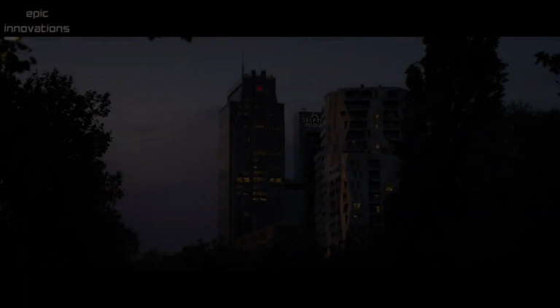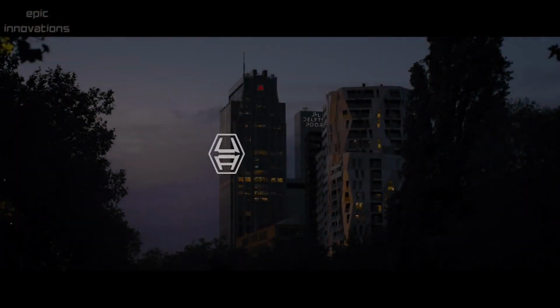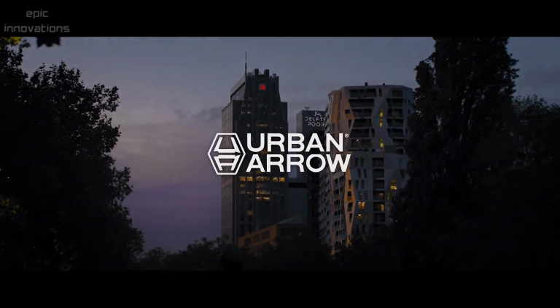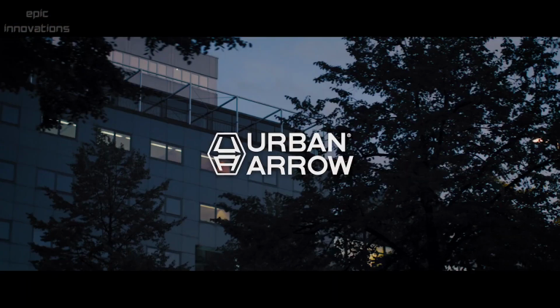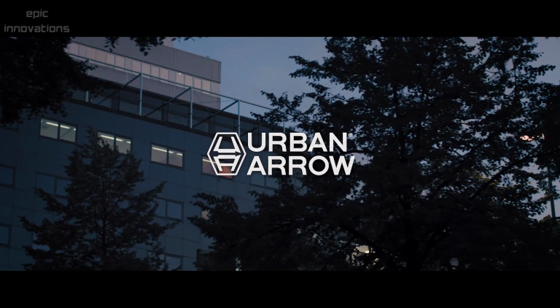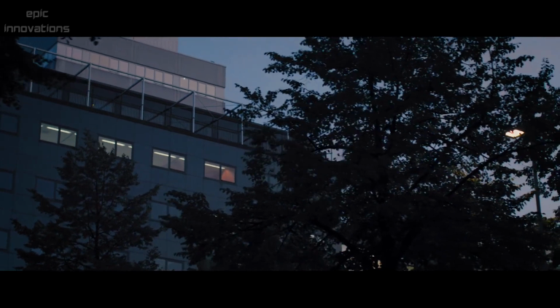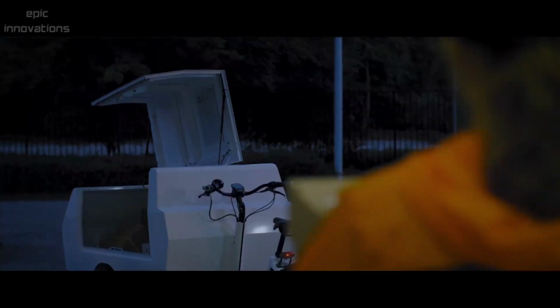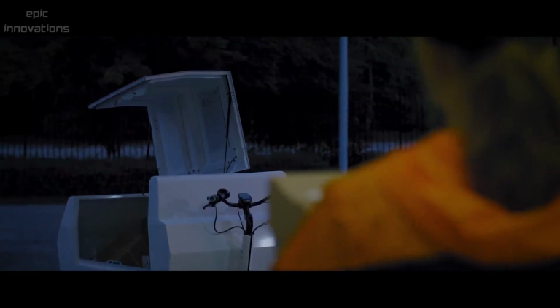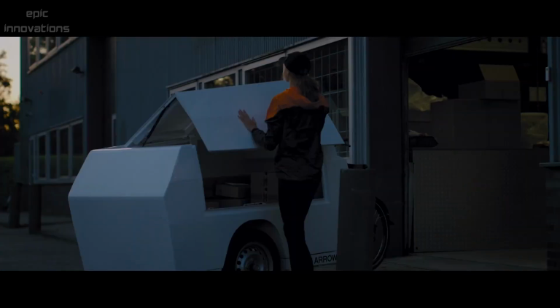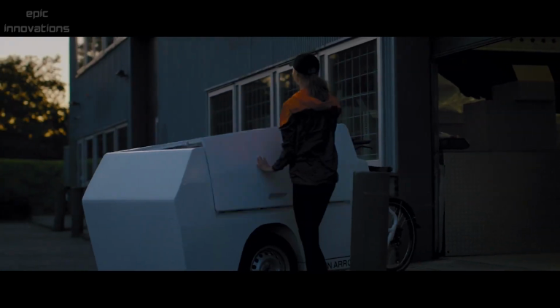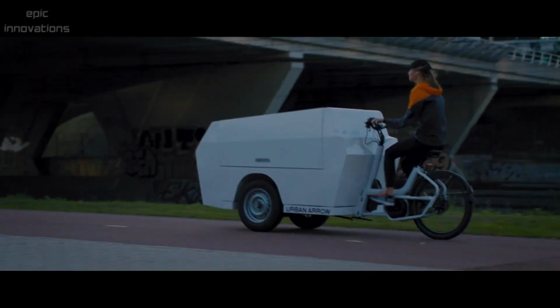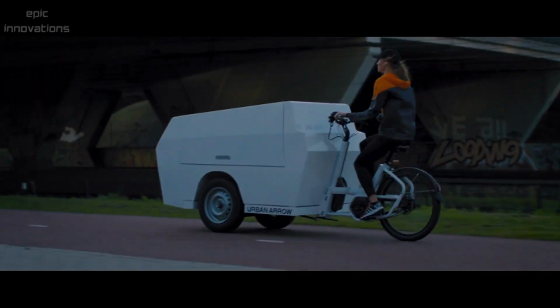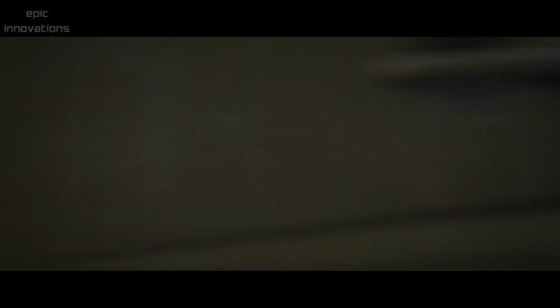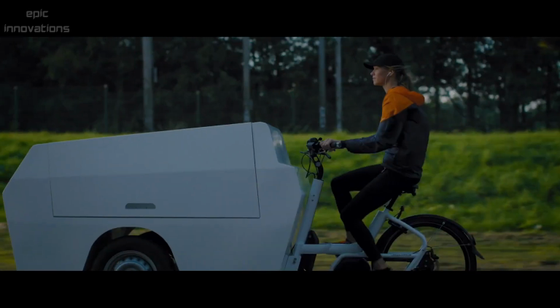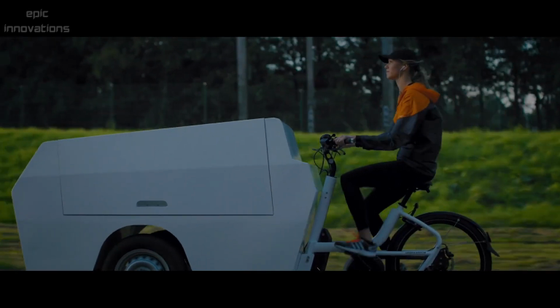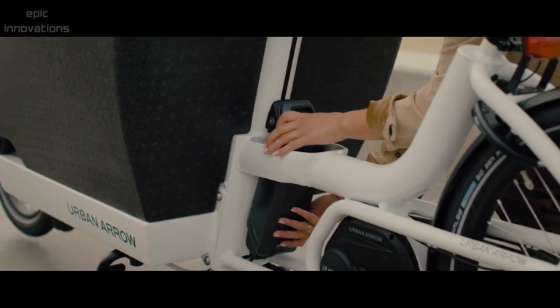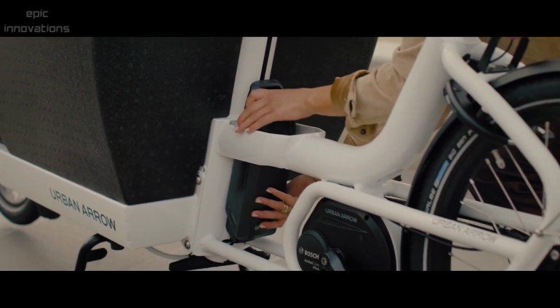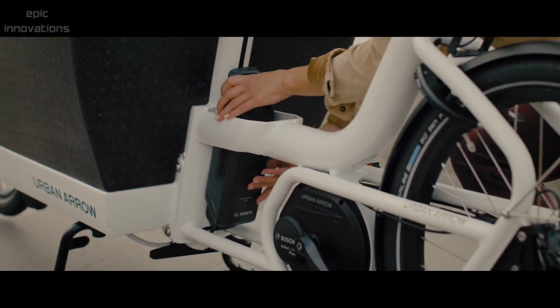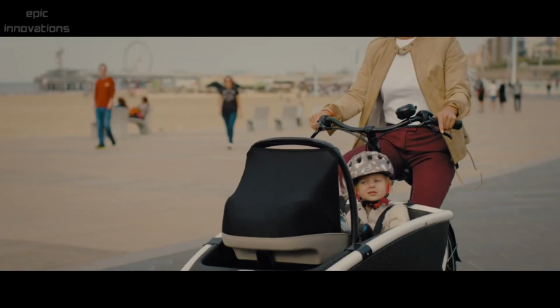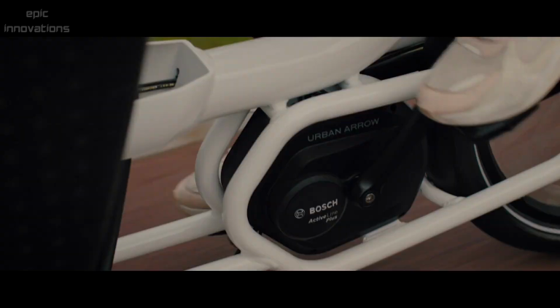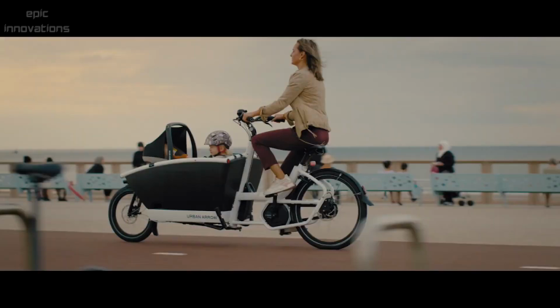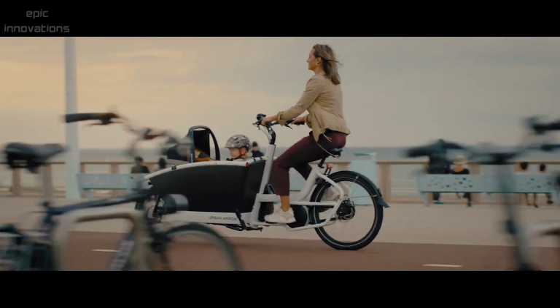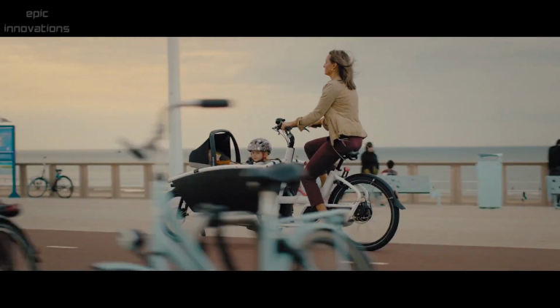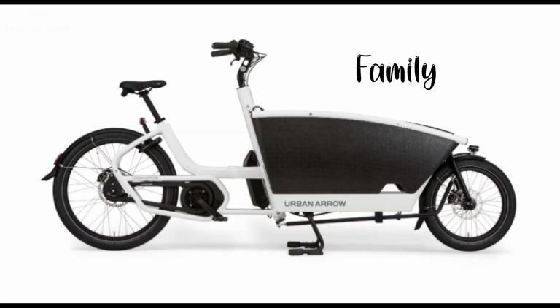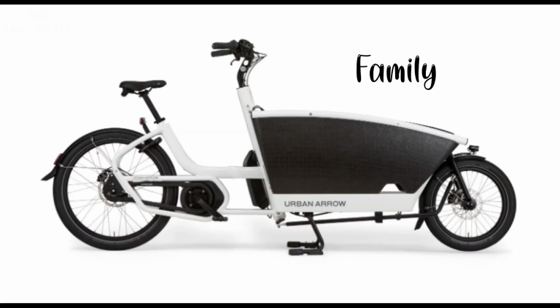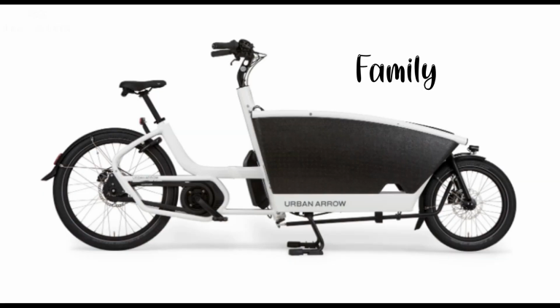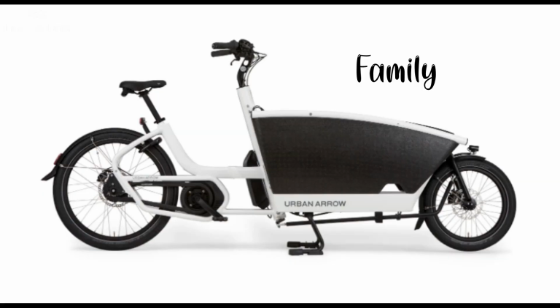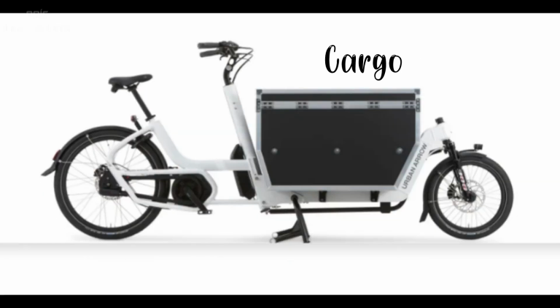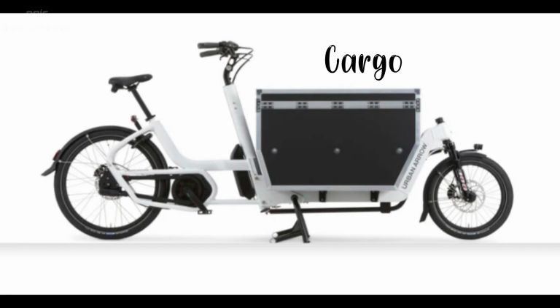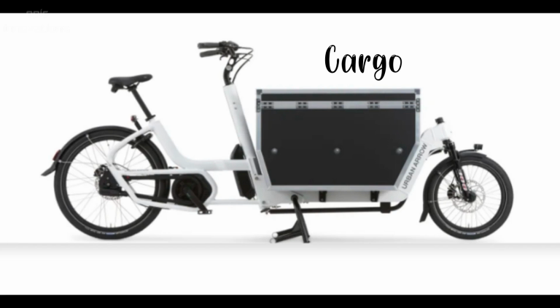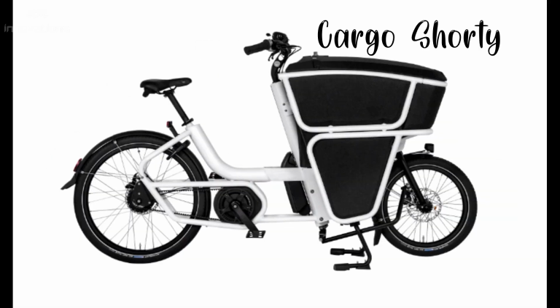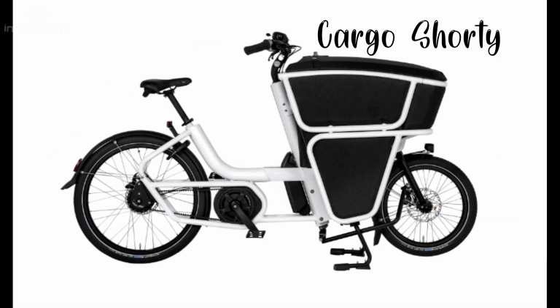Urban Aero. Urban Aero bikes are smart urban mobility solutions that combine the carrying capacity of a car and the agility of an e-bike to zip through the city effortlessly. They are available in family and business configurations with different sizes.